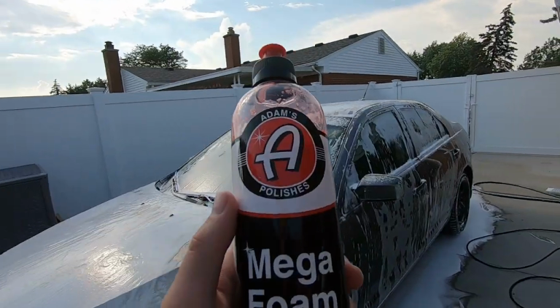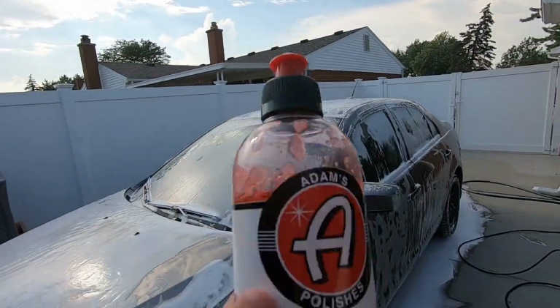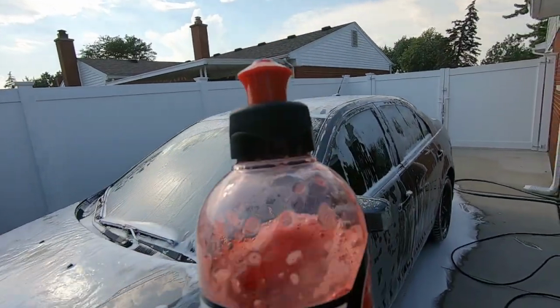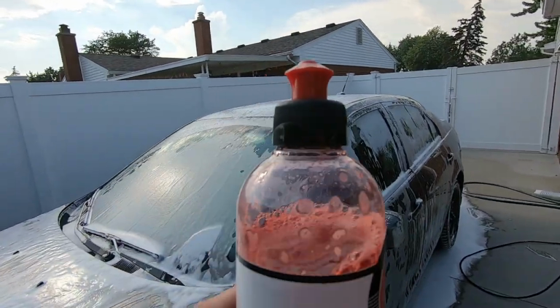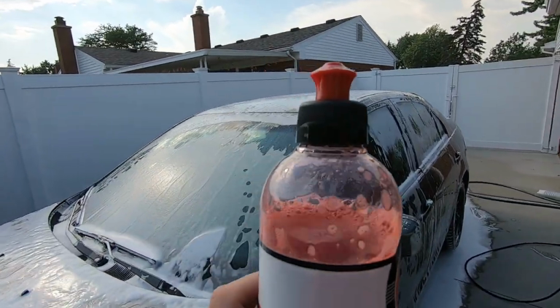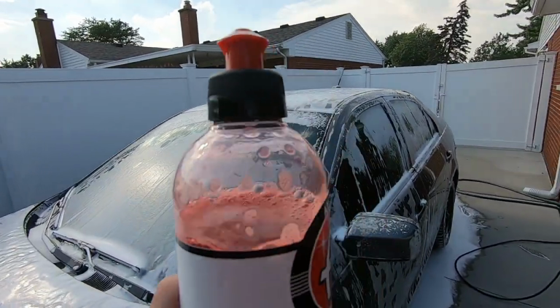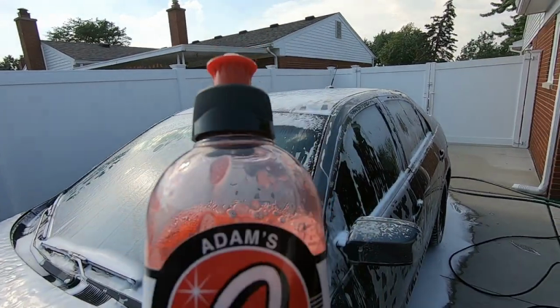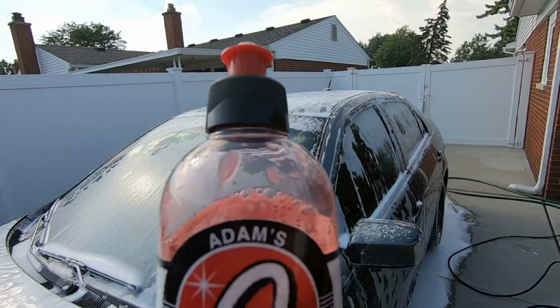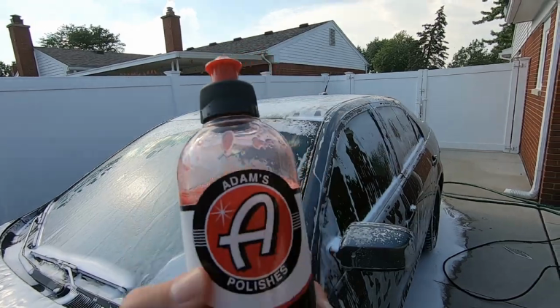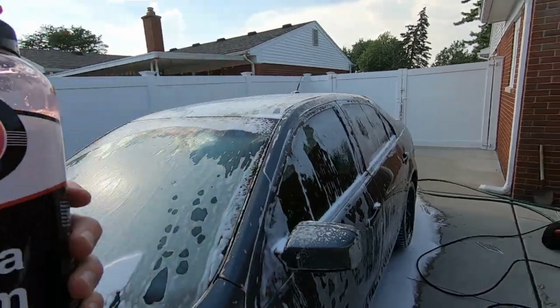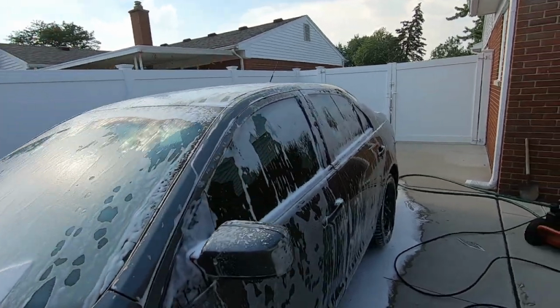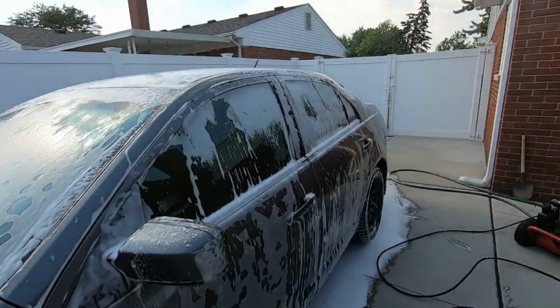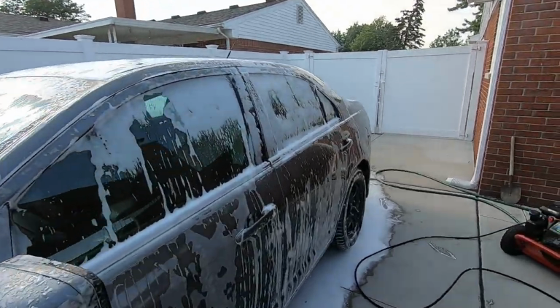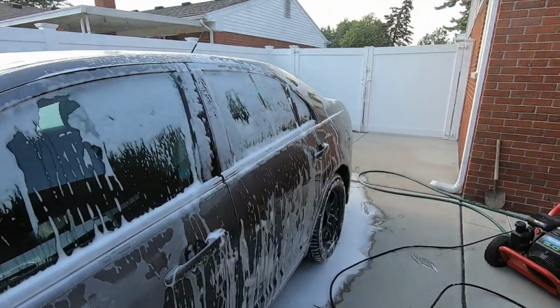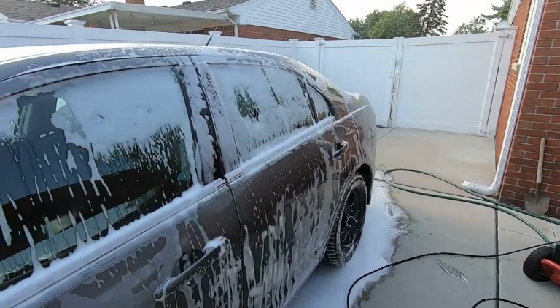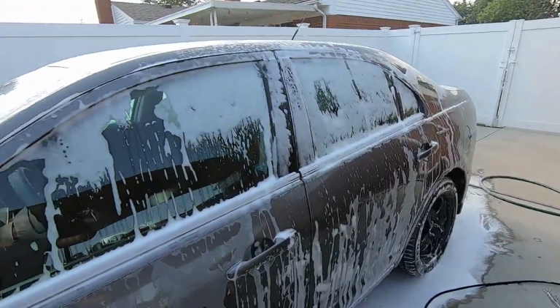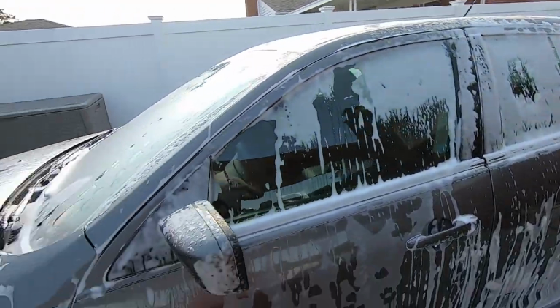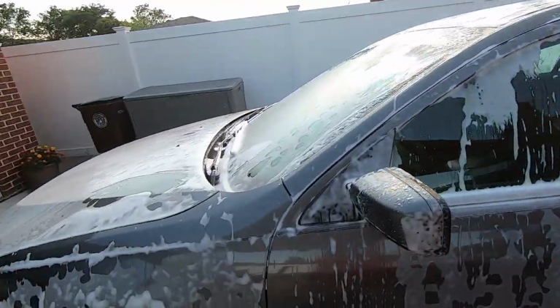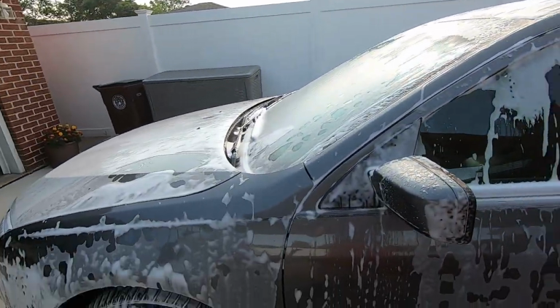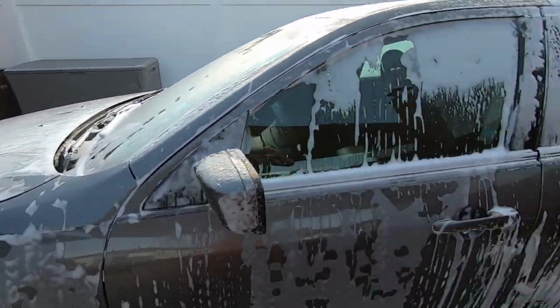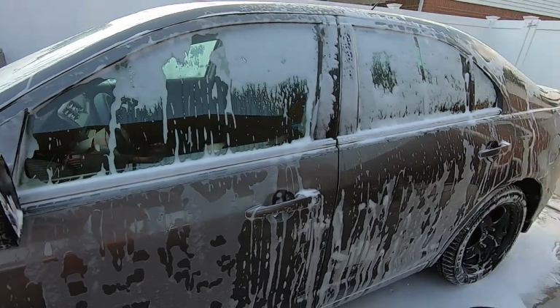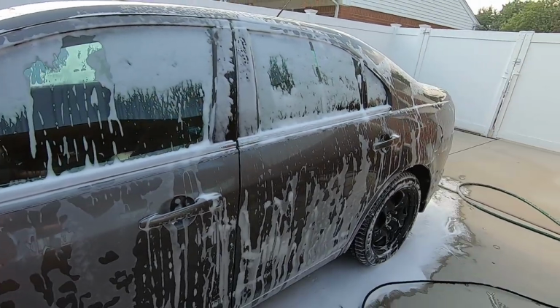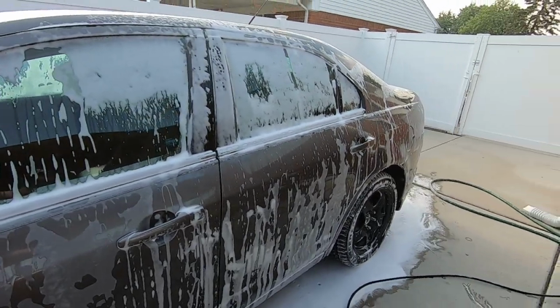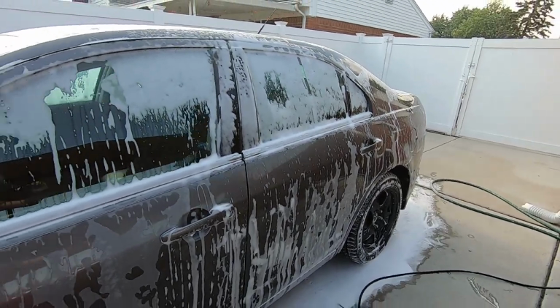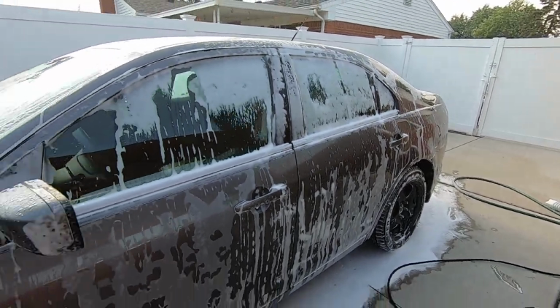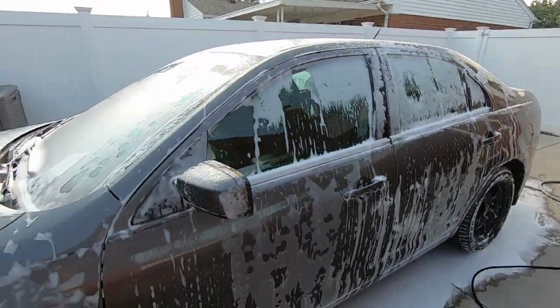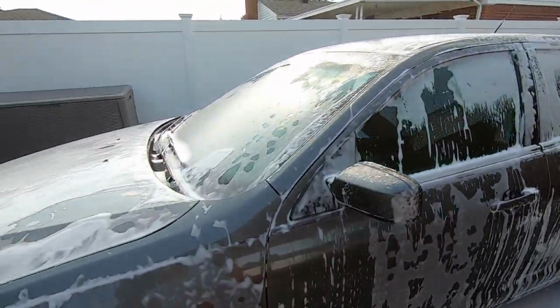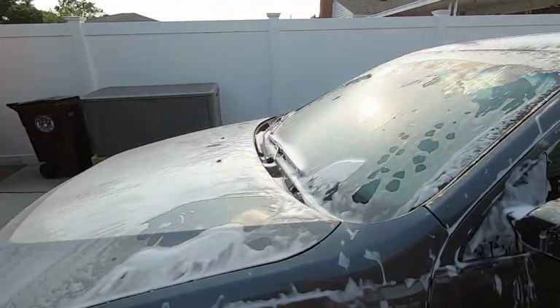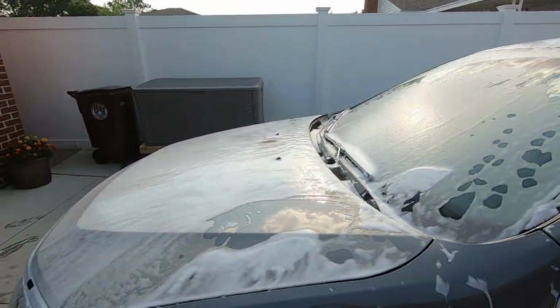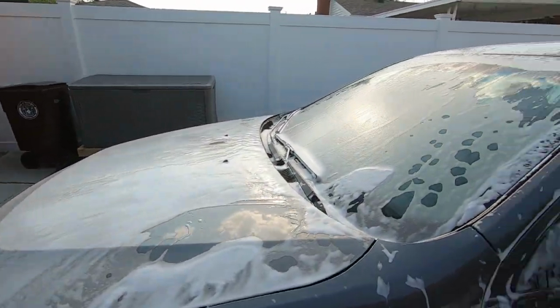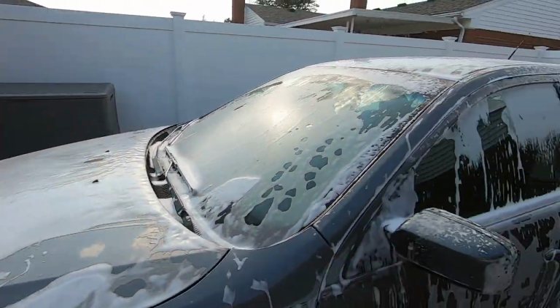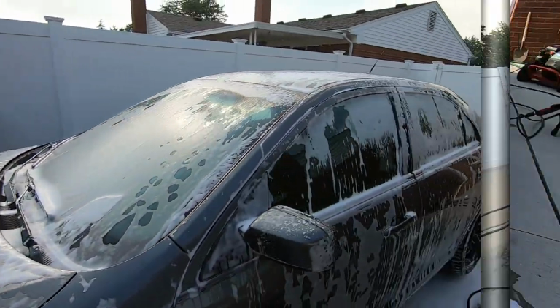If you guys look at the bottle, there's still actually a lot left, so you're able to get a decent amount of washes with just this single bottle. So it's actually a really good value when you think about how many washes you're actually going to get with this and the results.